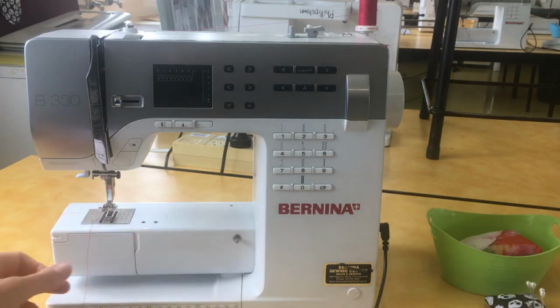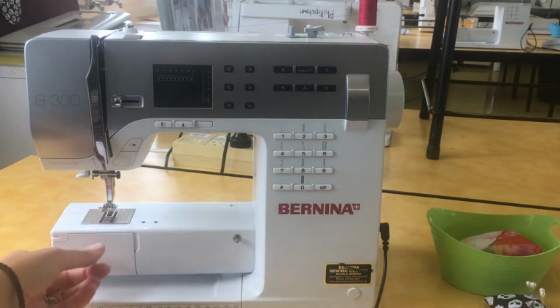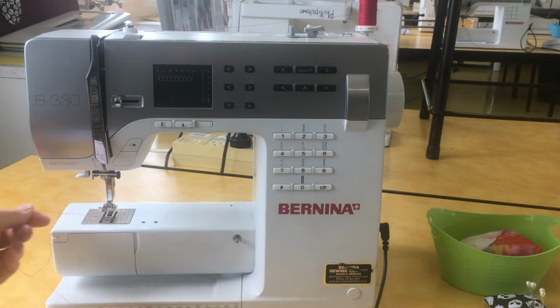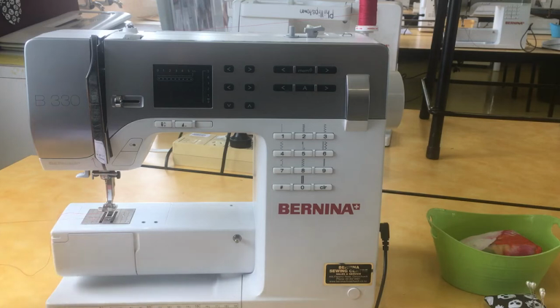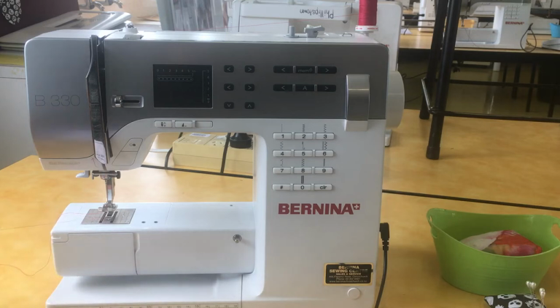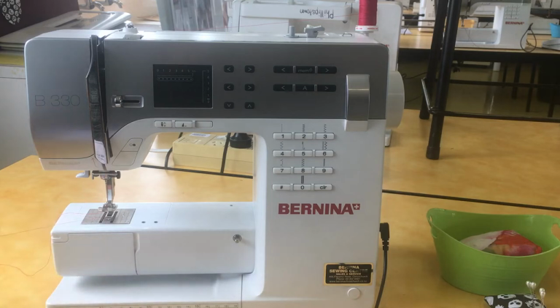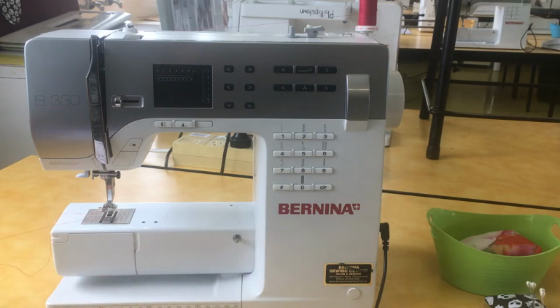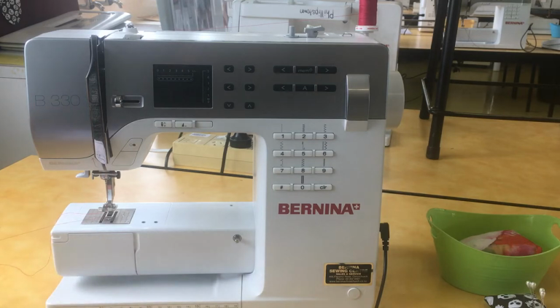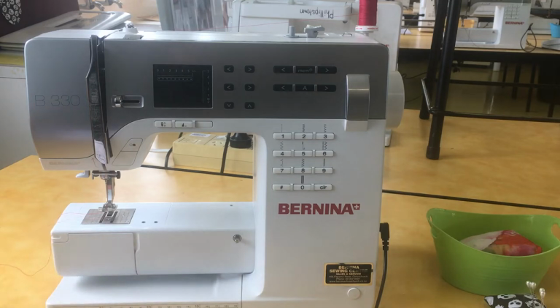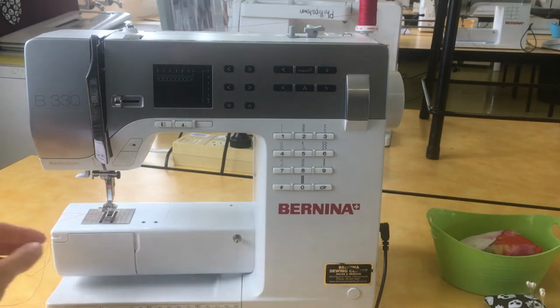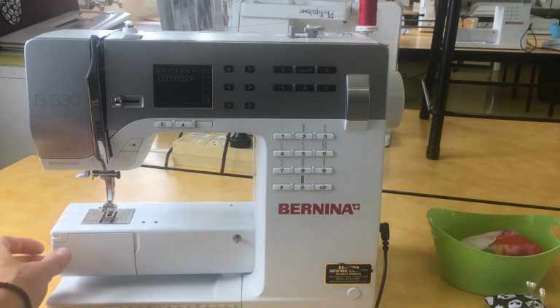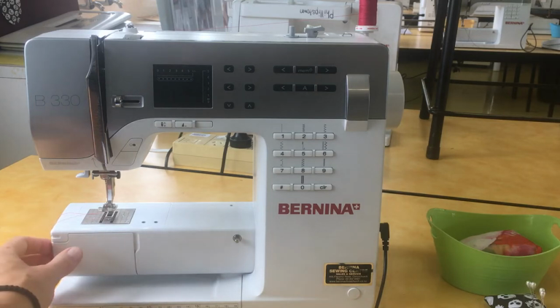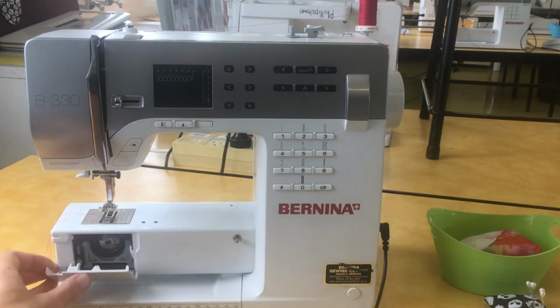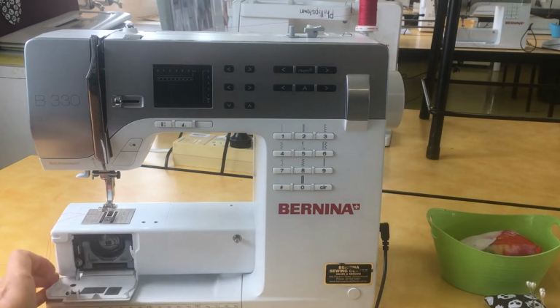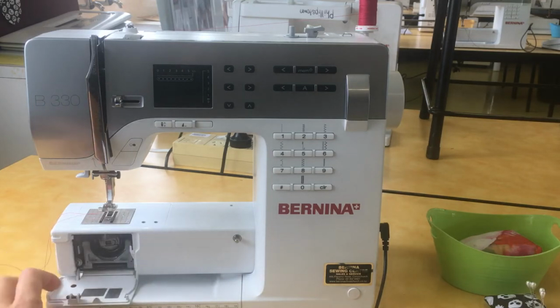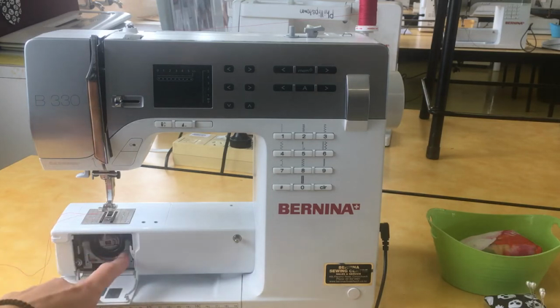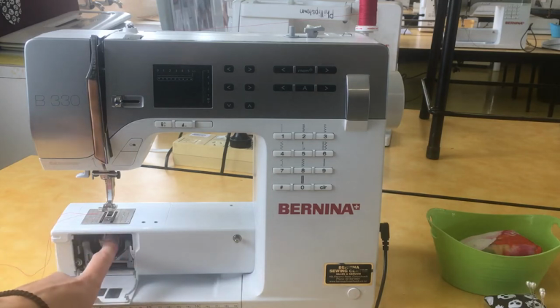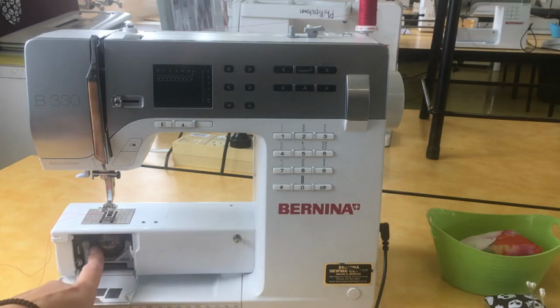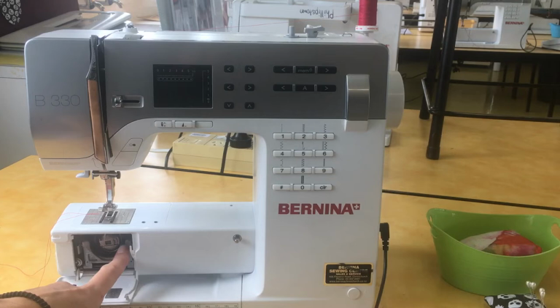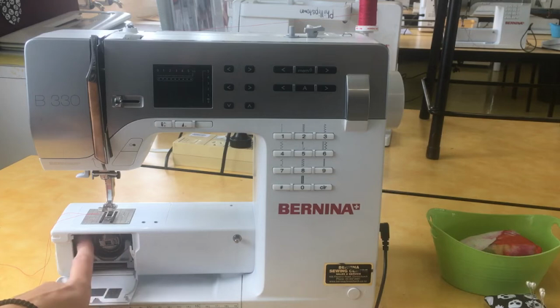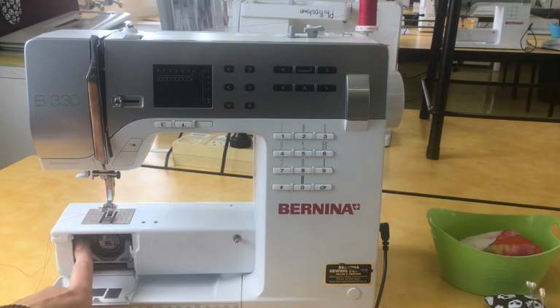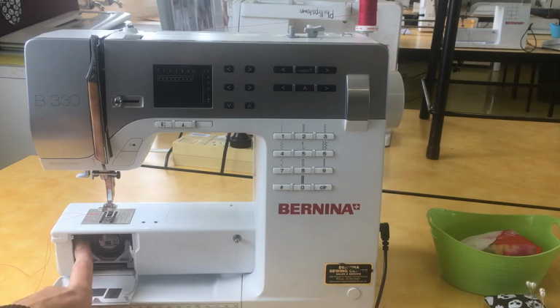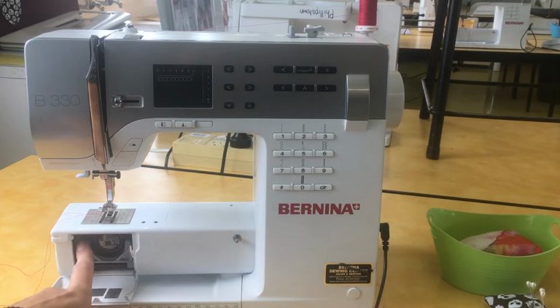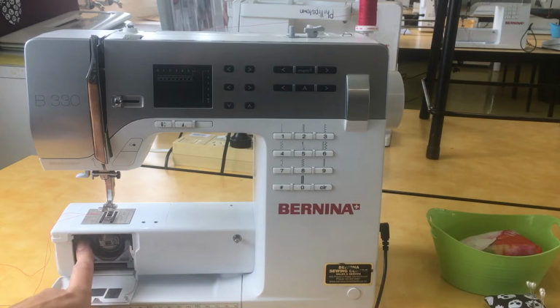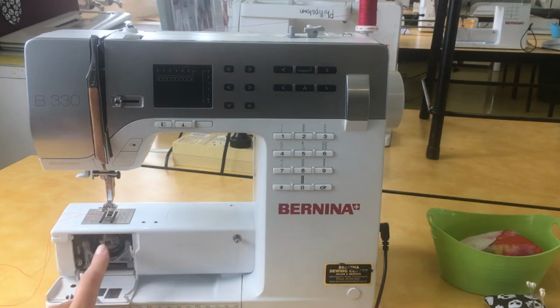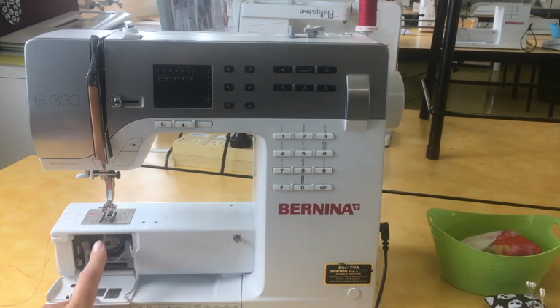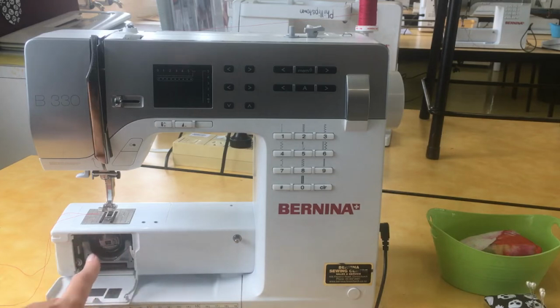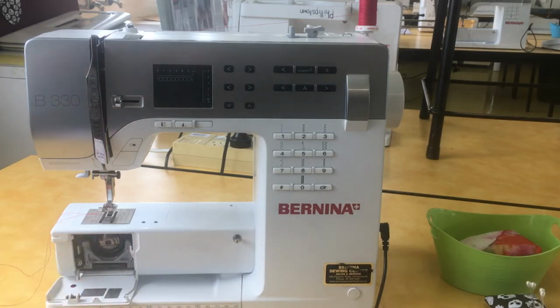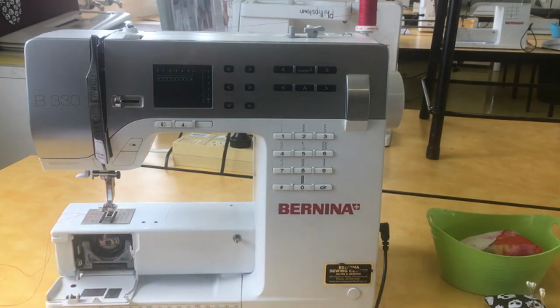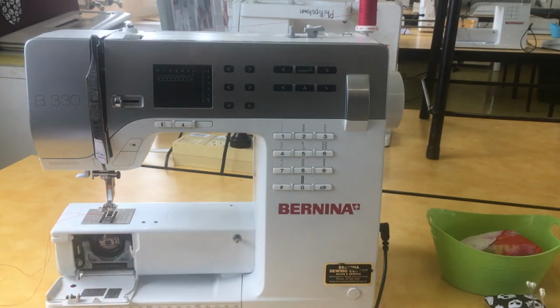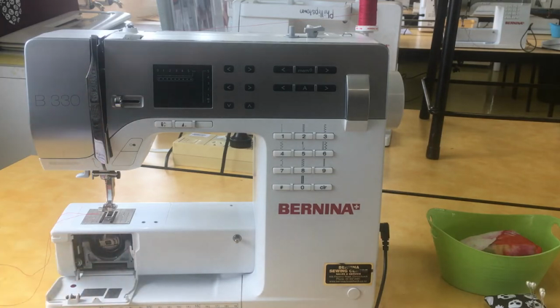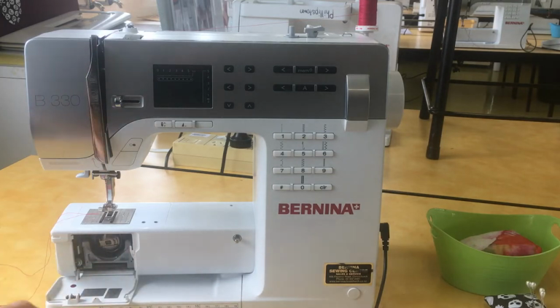There also needs to be one coming from the bottom — that's your bobbin — and that makes sure that when you are sewing, two stitches hold together.